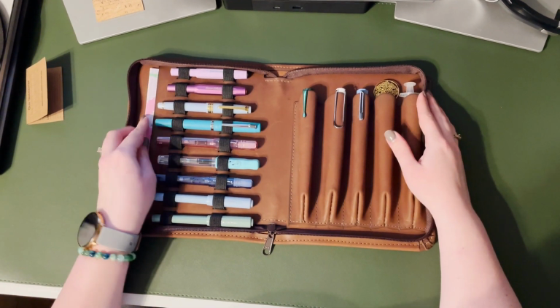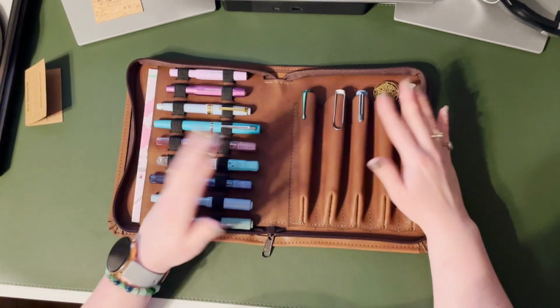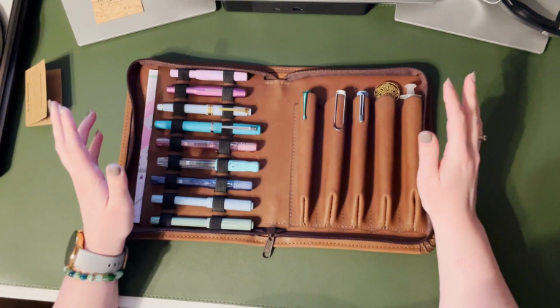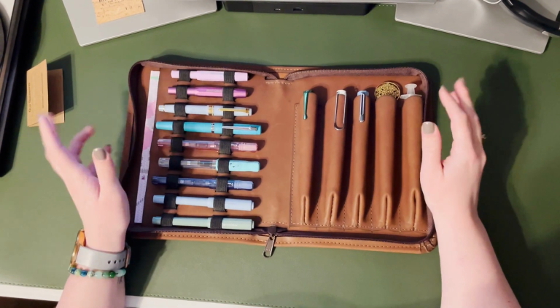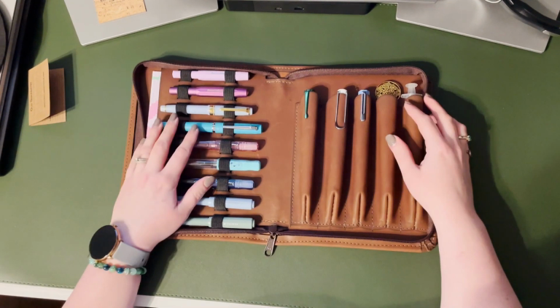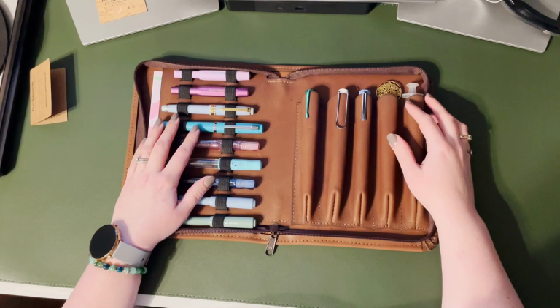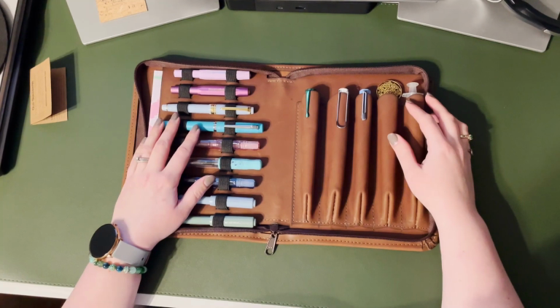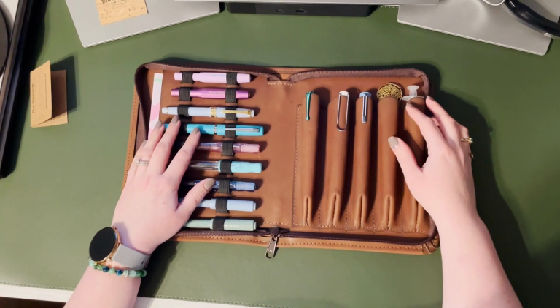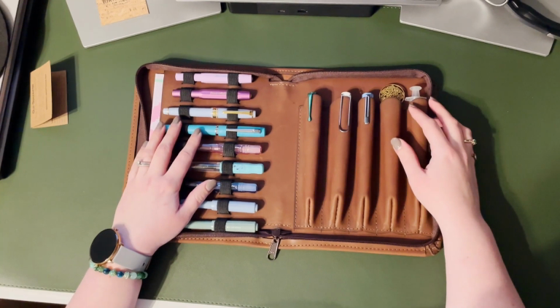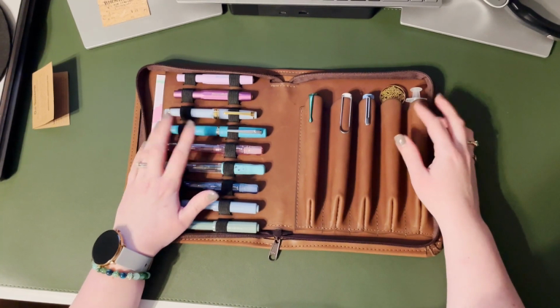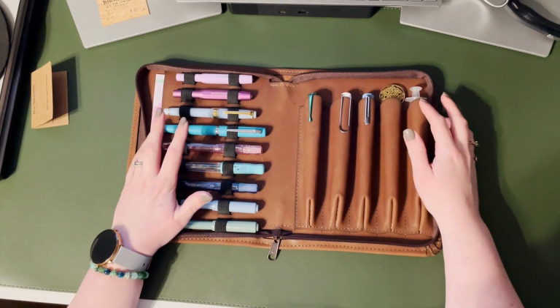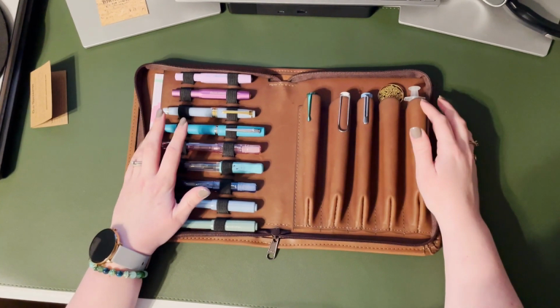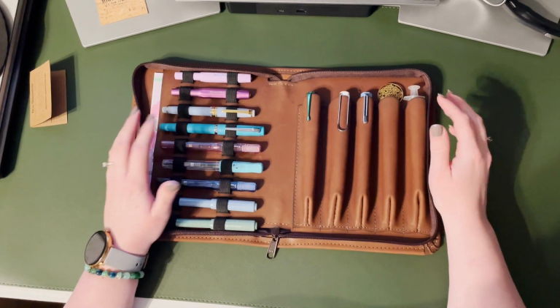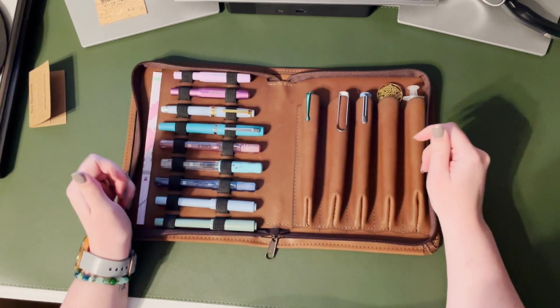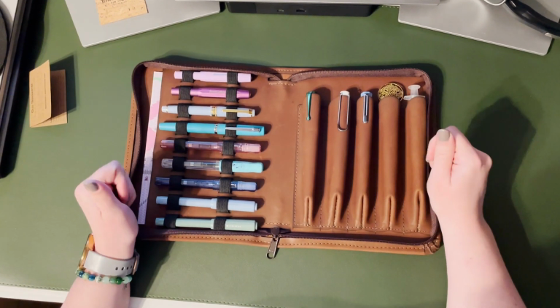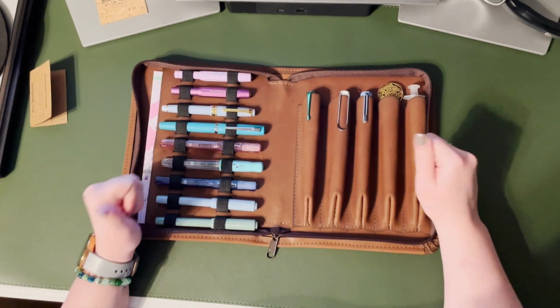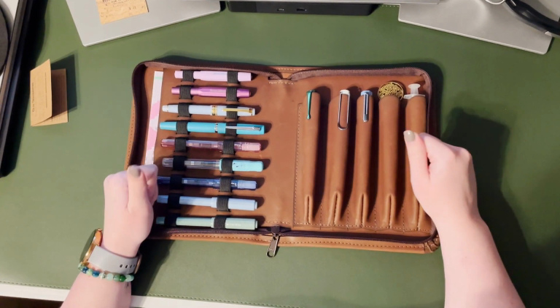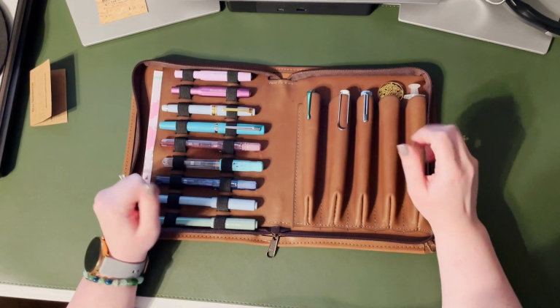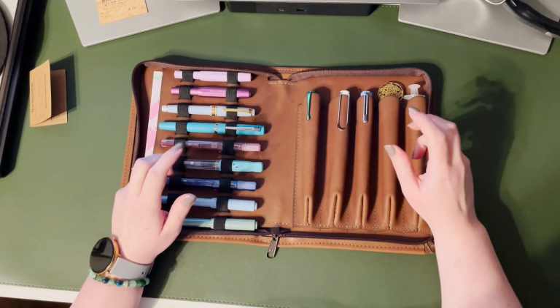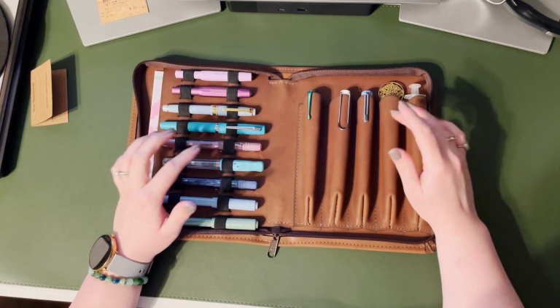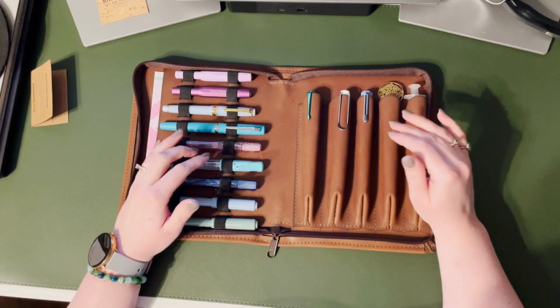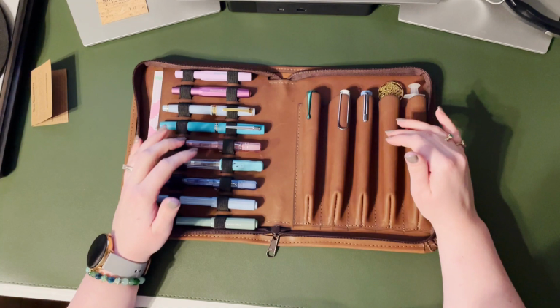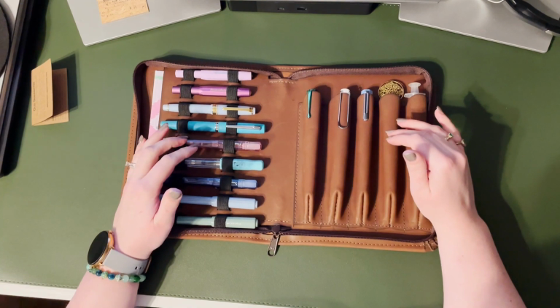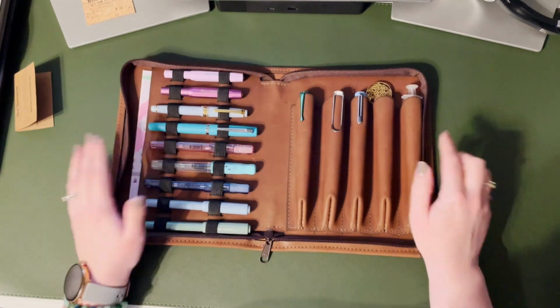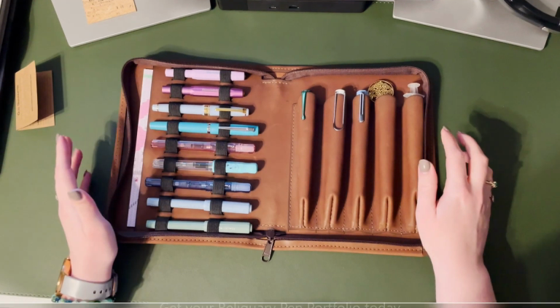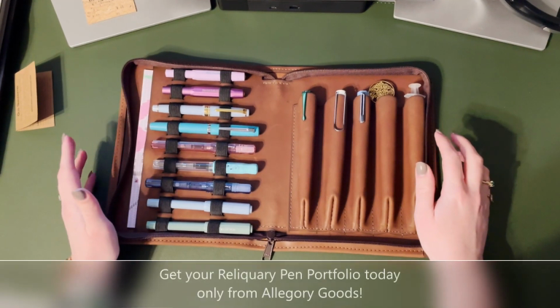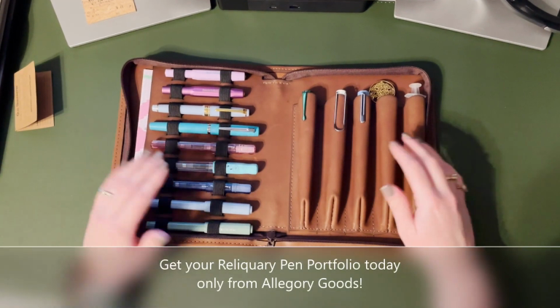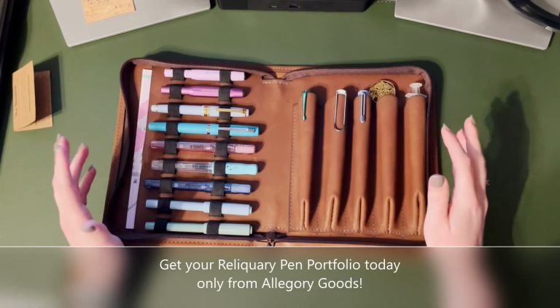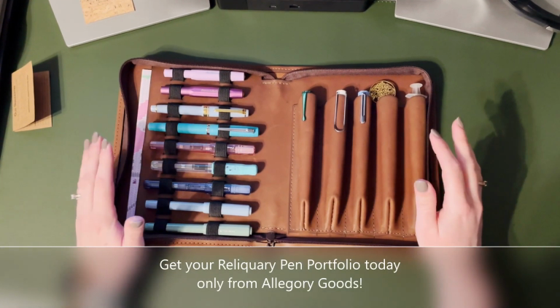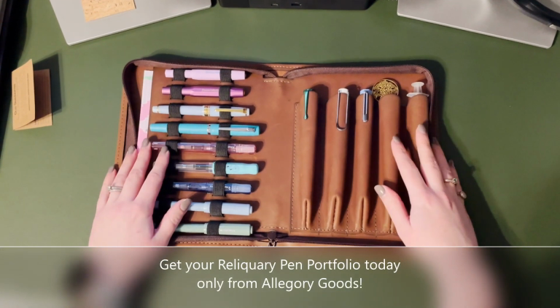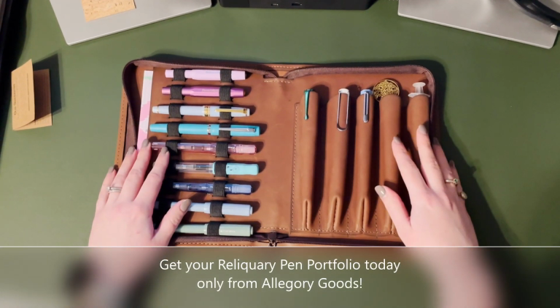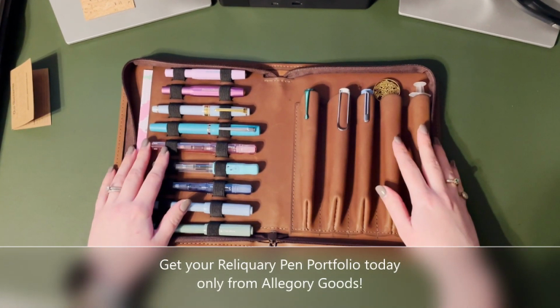All in all, this is a really universal pen case for fountain pen enthusiasts who want to invest in a high-quality, have-it-for-life type product. Thanks, Allegory, for letting me sample your amazing new product.